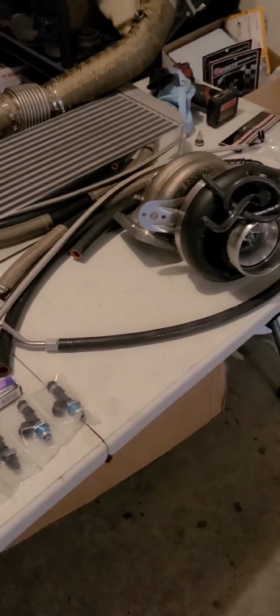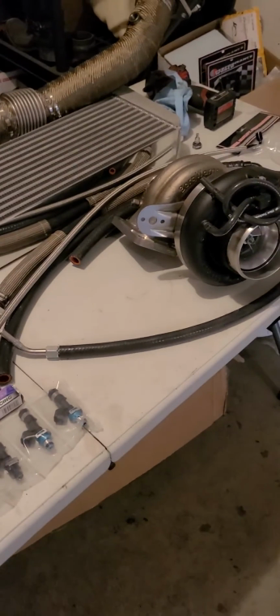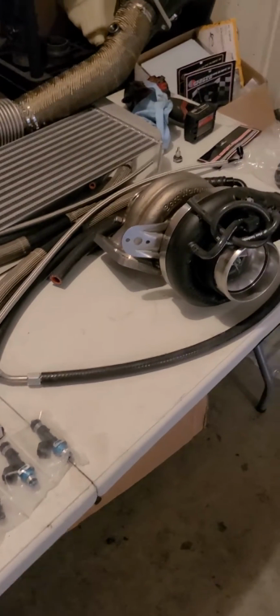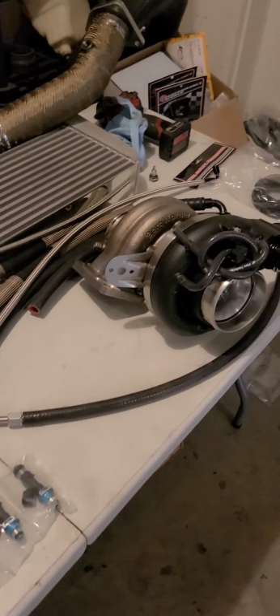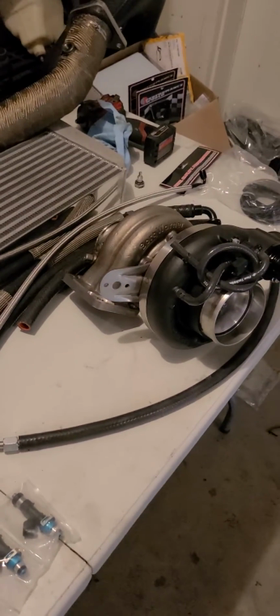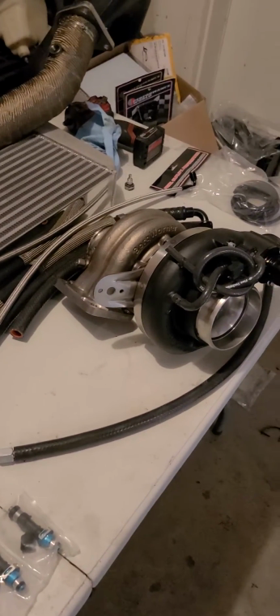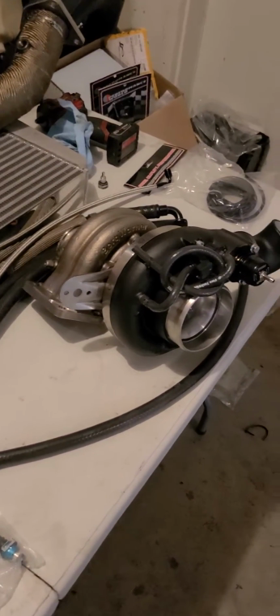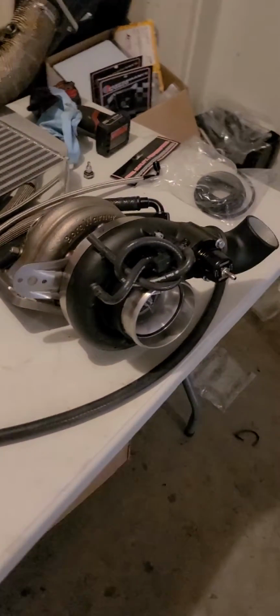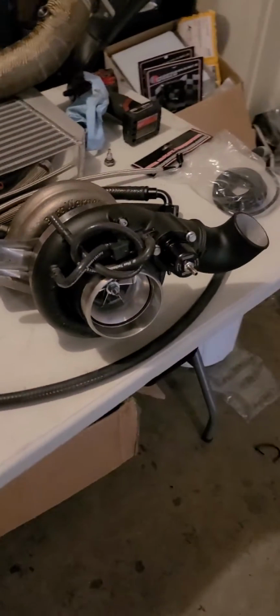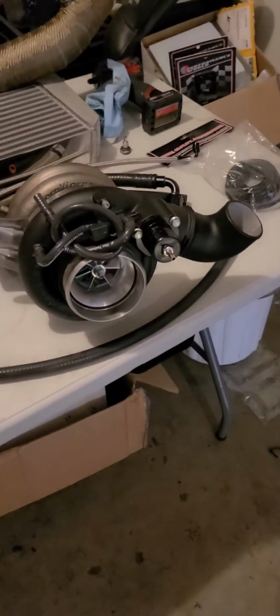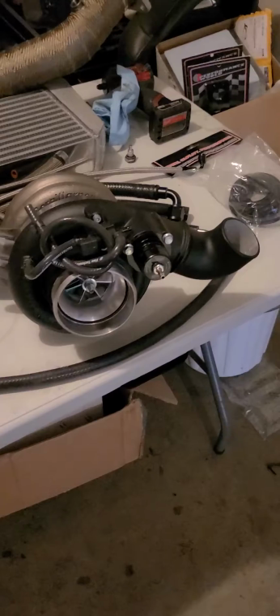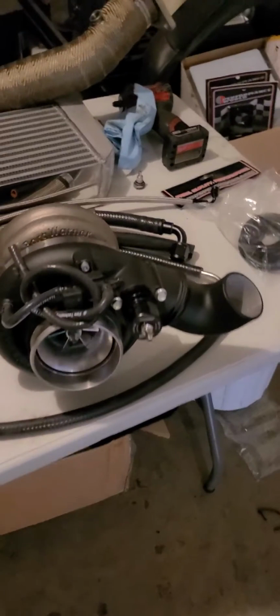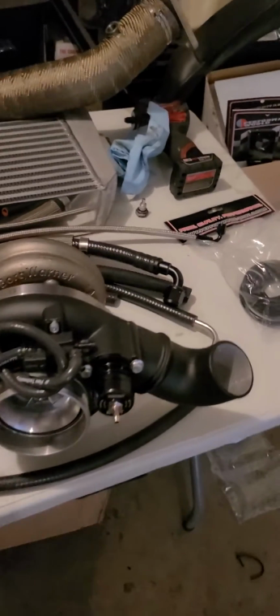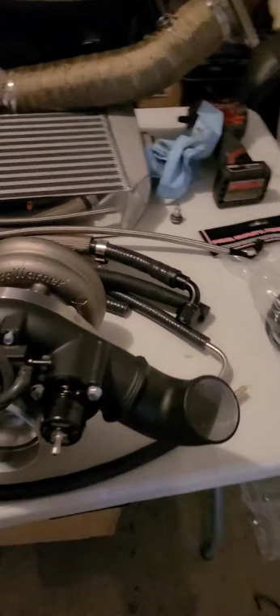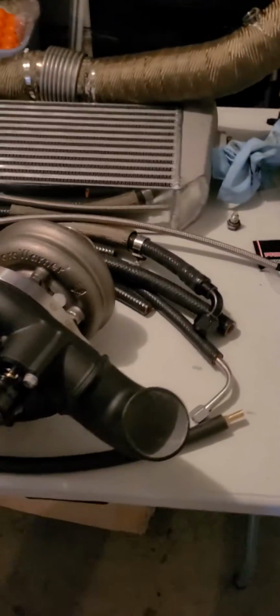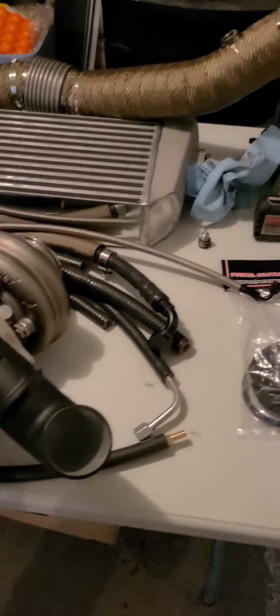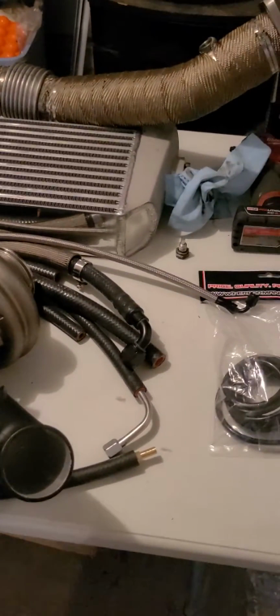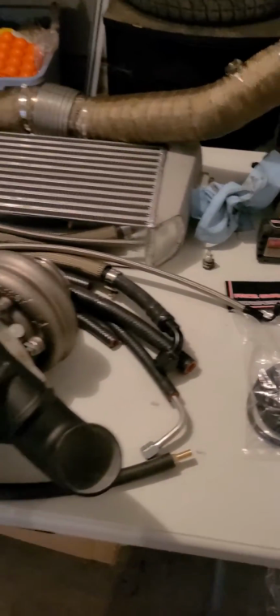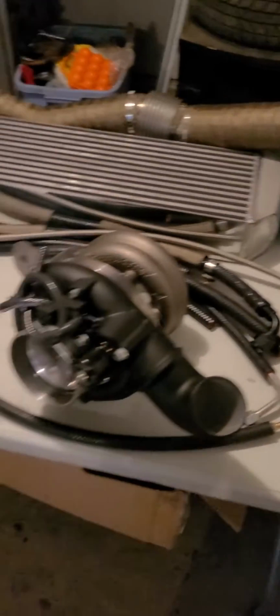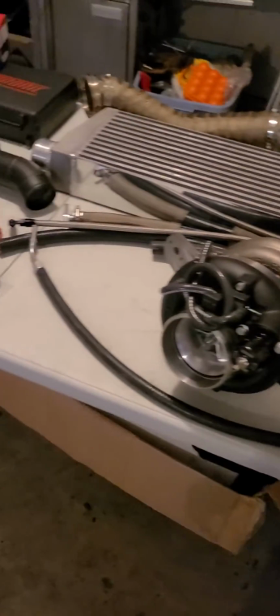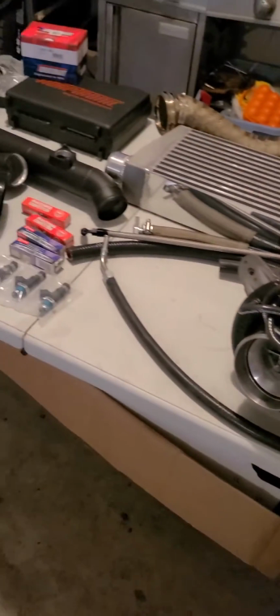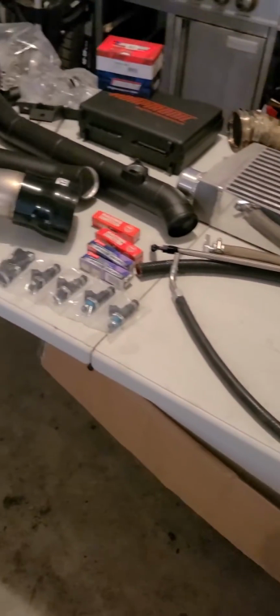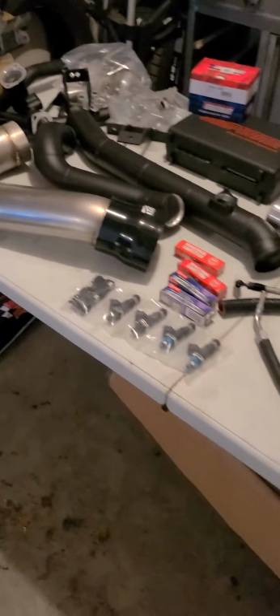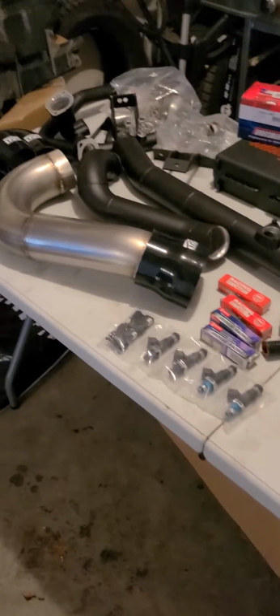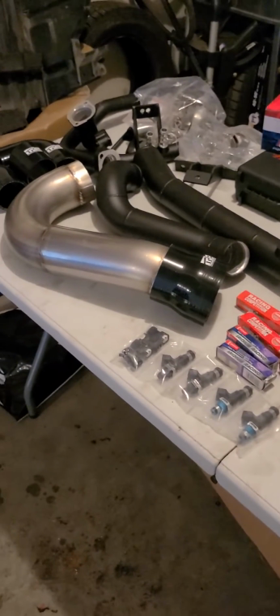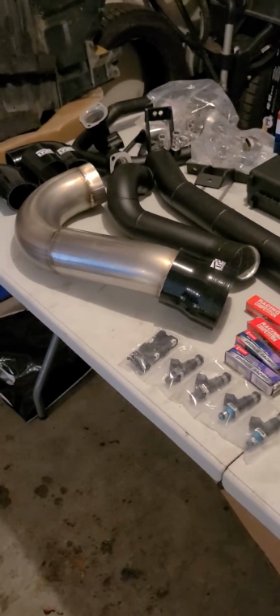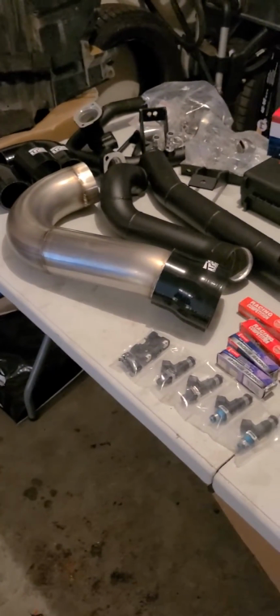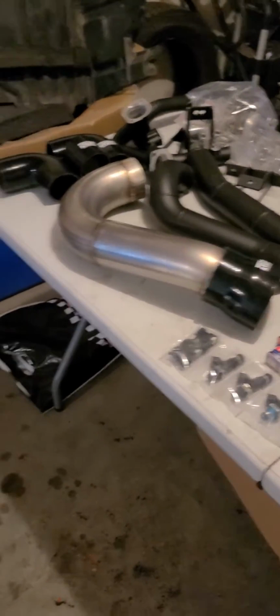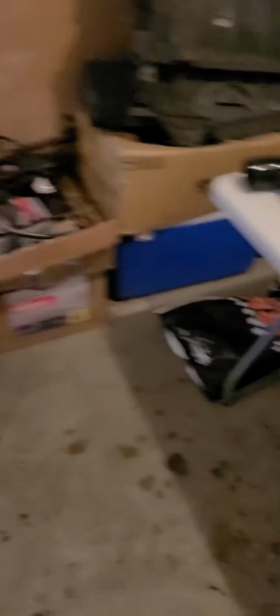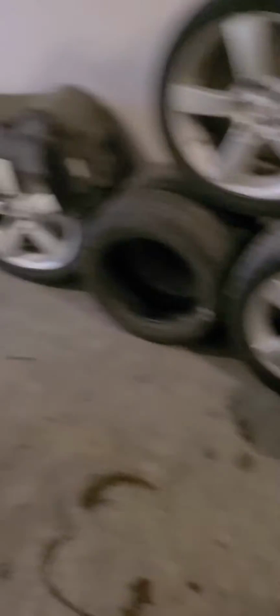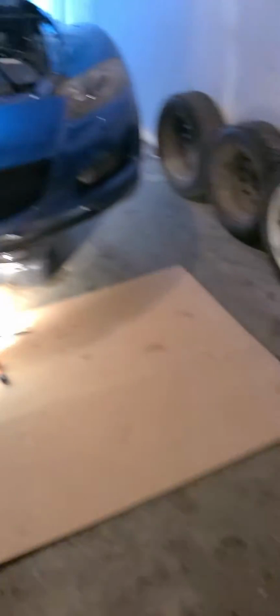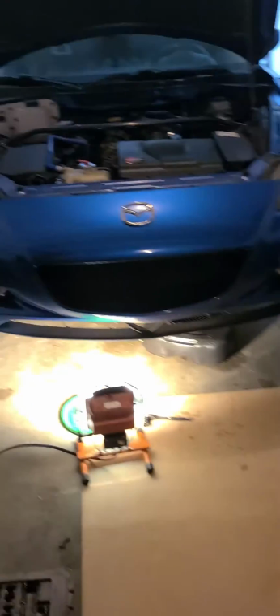There are actually people that I speak to personally that track their boosted RX-8 renesis engines, doing it very reliably. You just got to be smart — it's not something you can just do and go out on a whim.